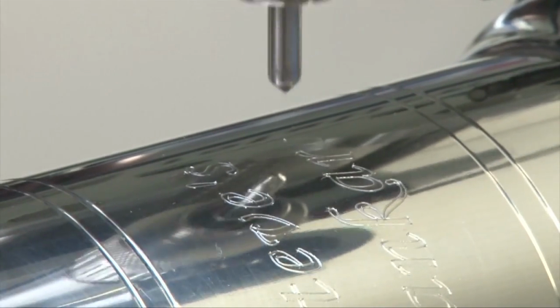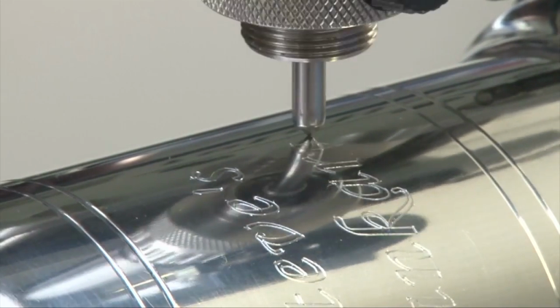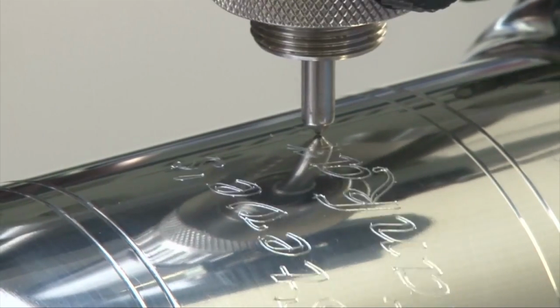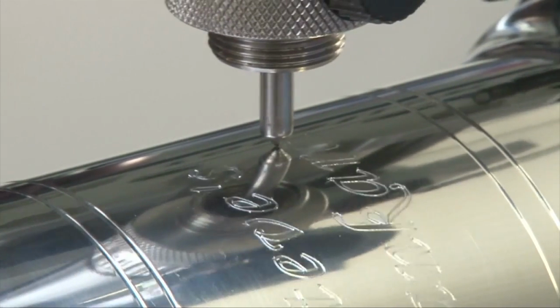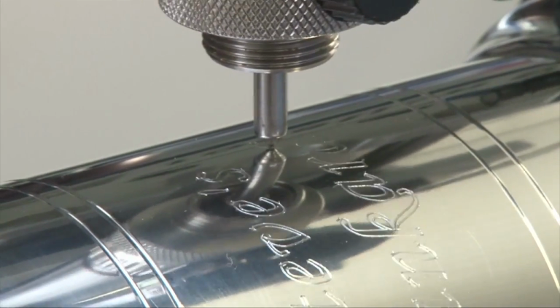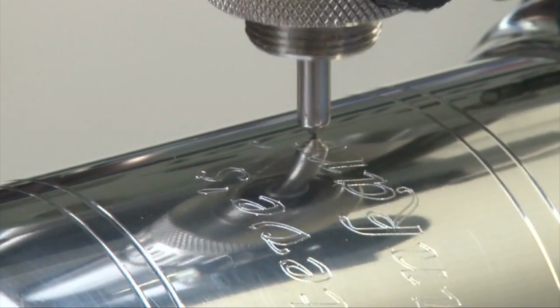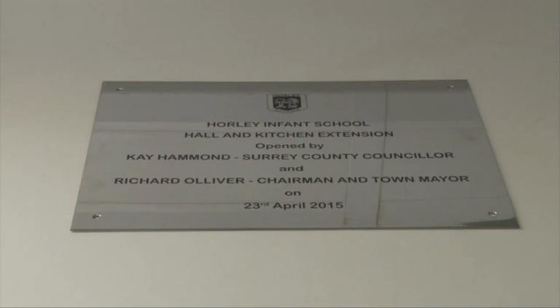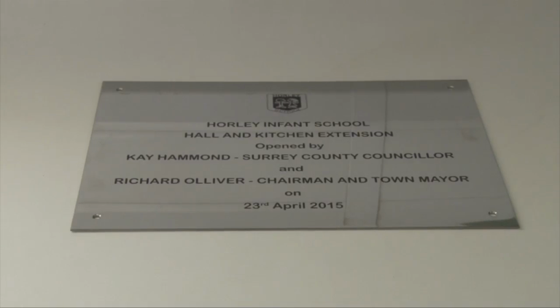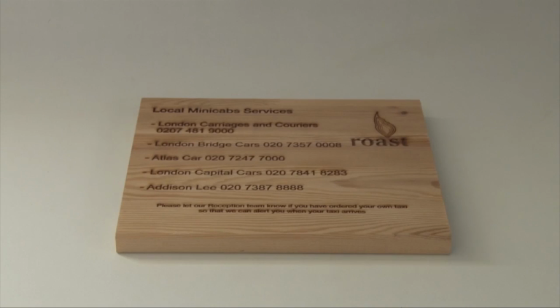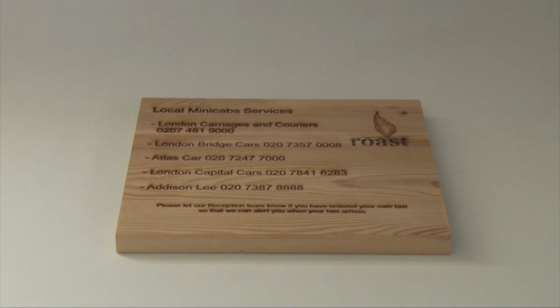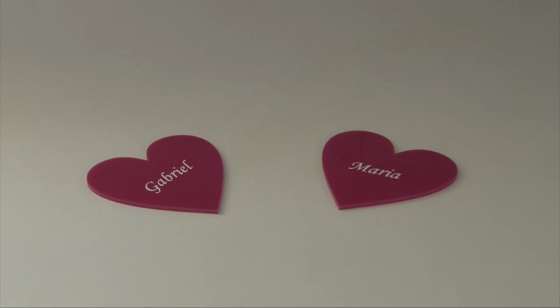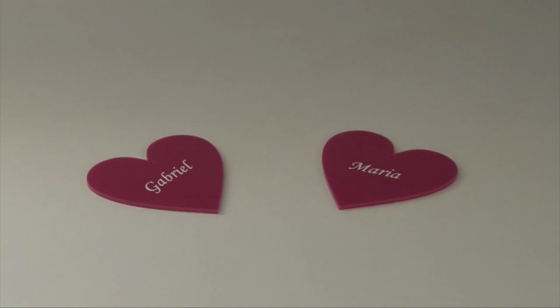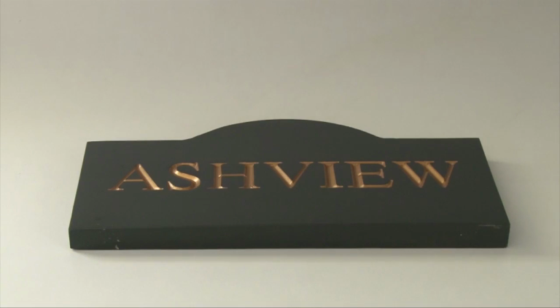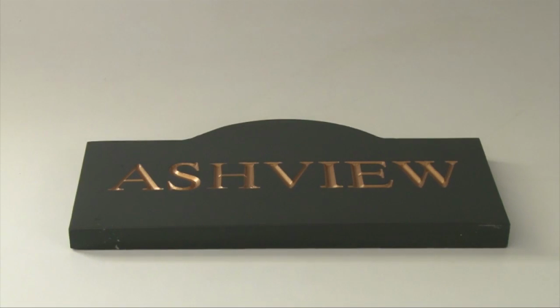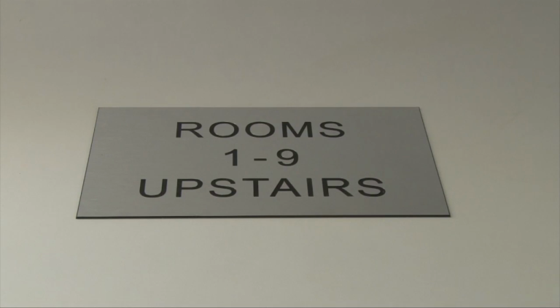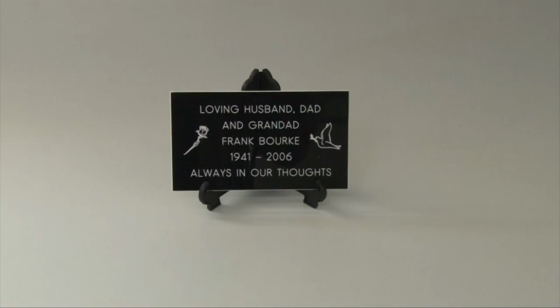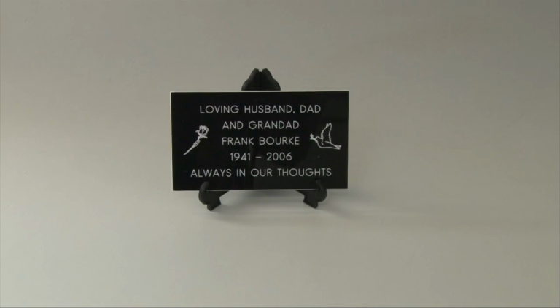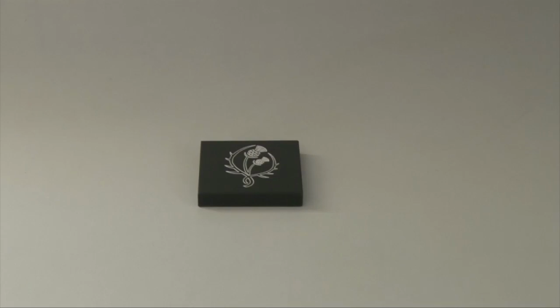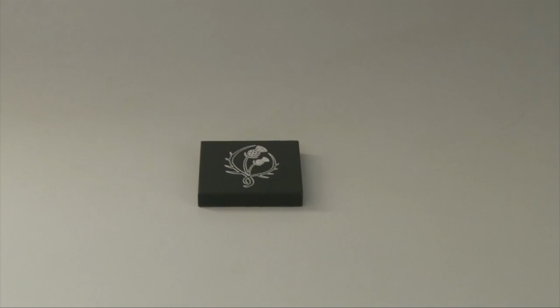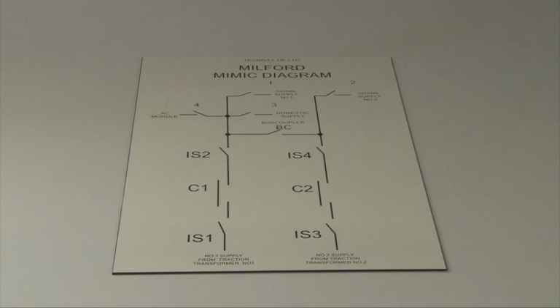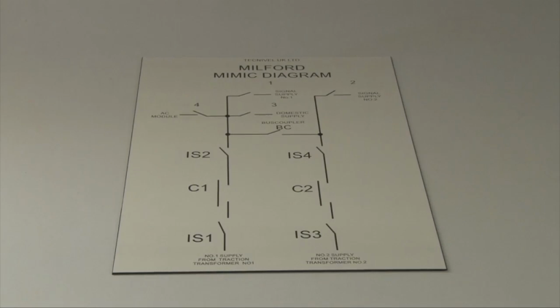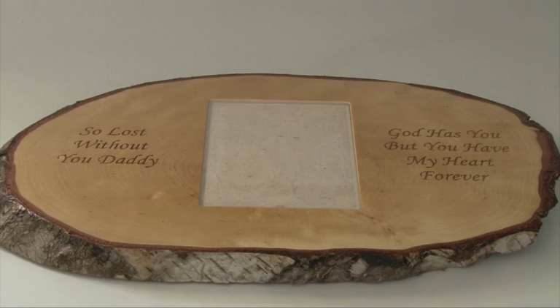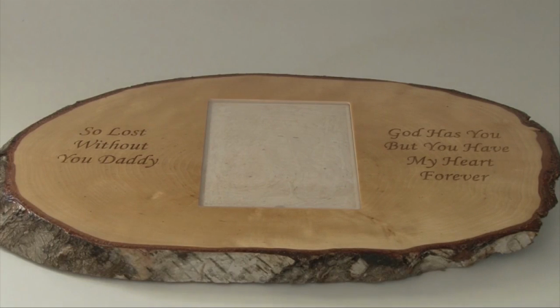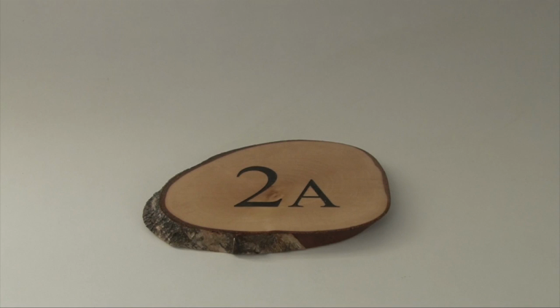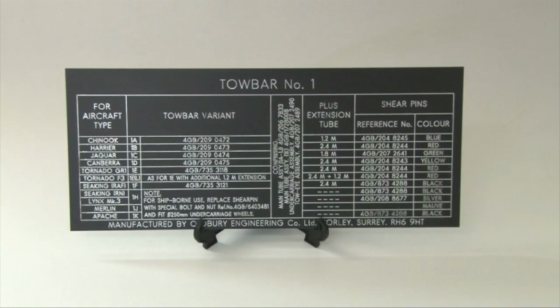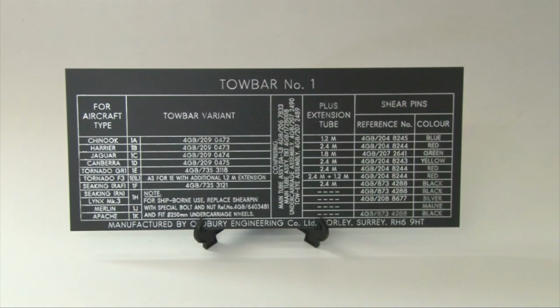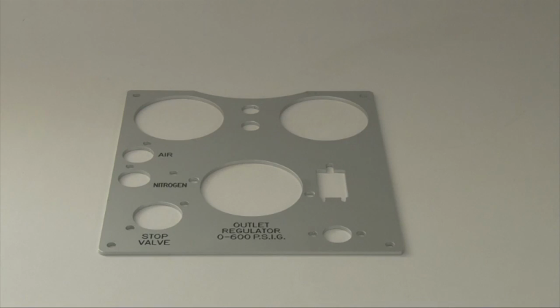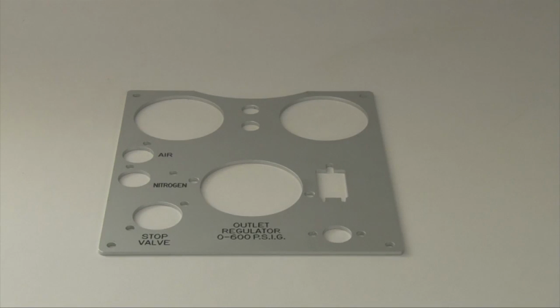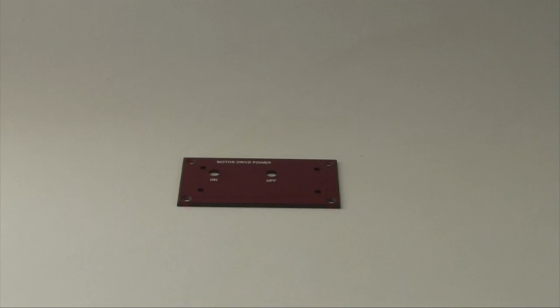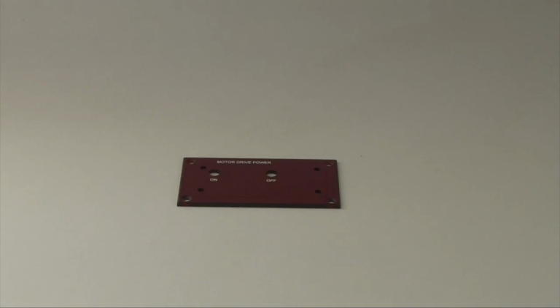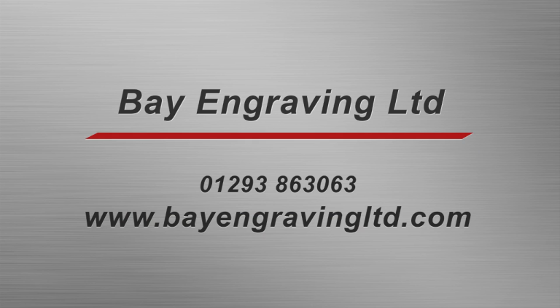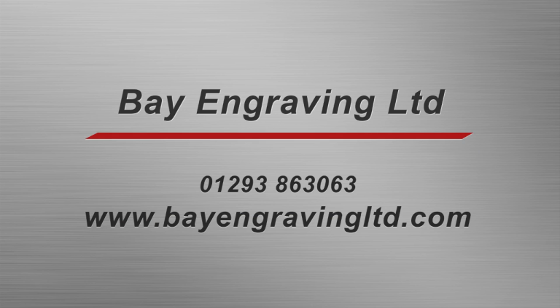We also engrave nameplates for industries, including the Ministry of Defence. You can see some of our work on our website. Why not give us a call at Bay Engraving and Screen Printing and tell us how we can help you?